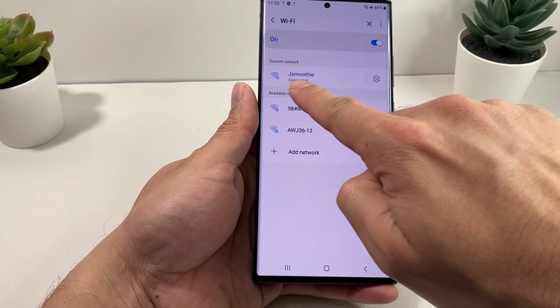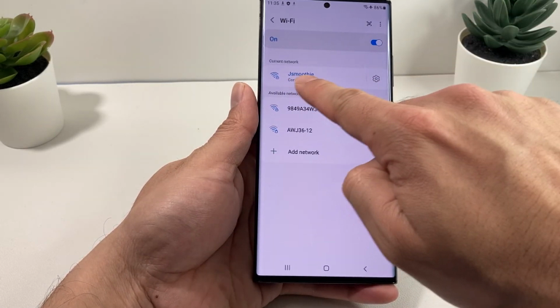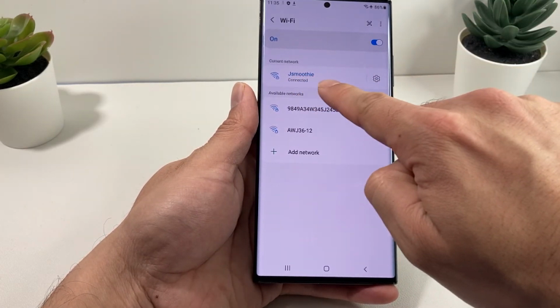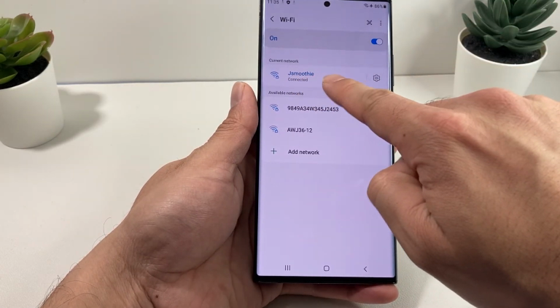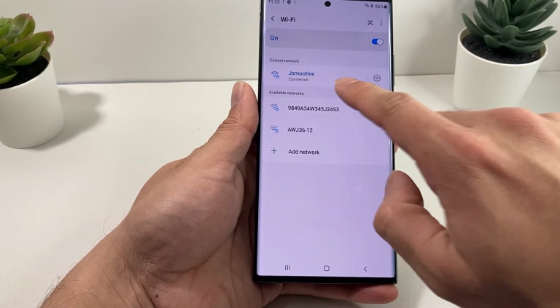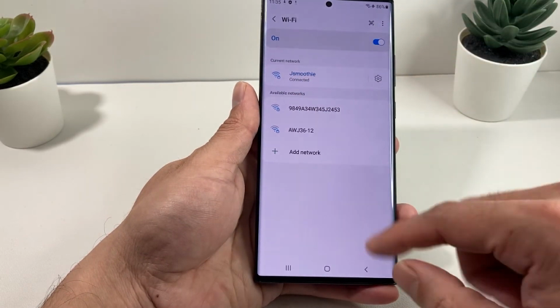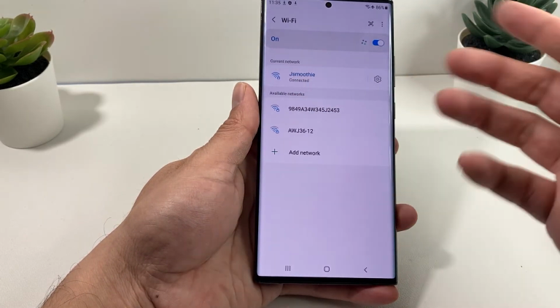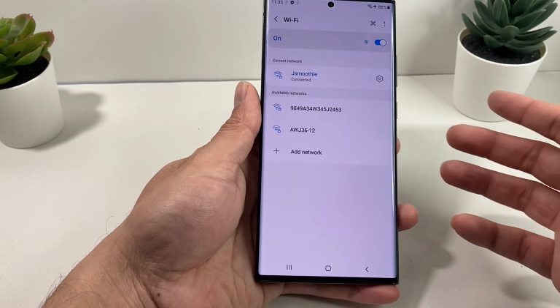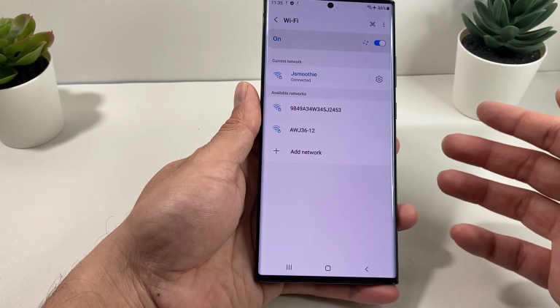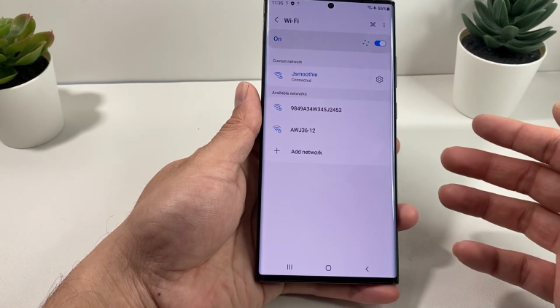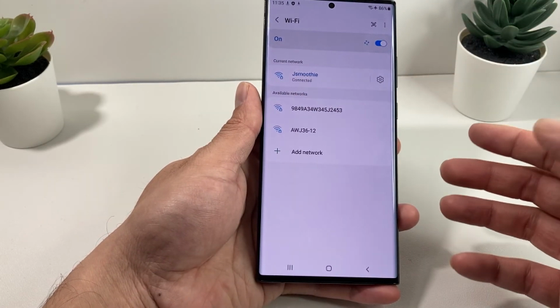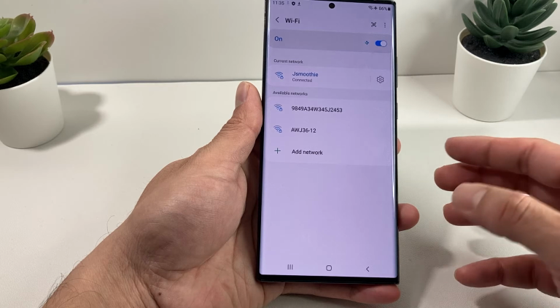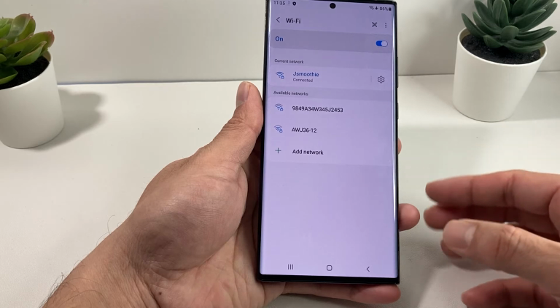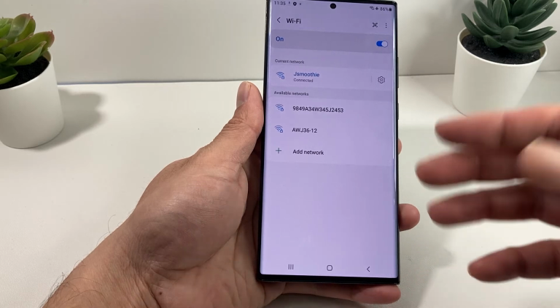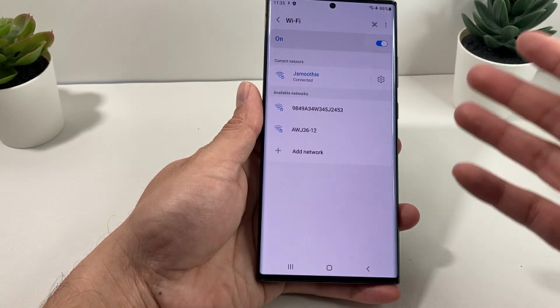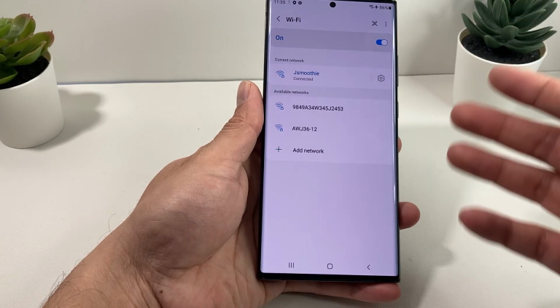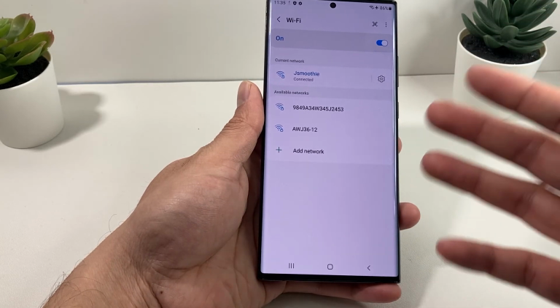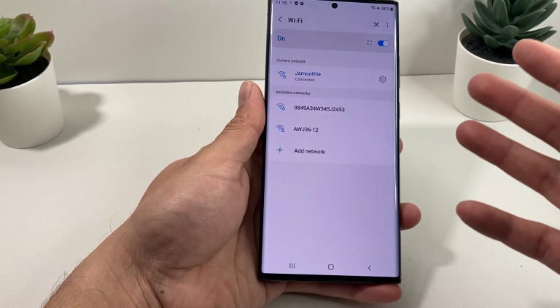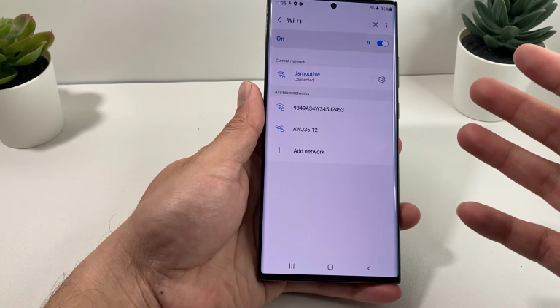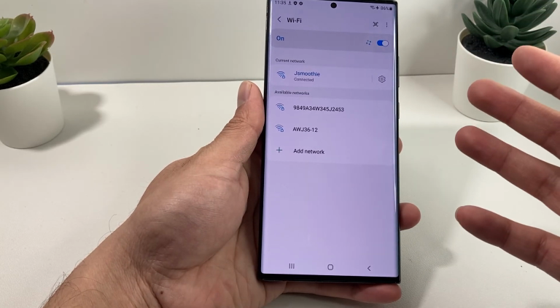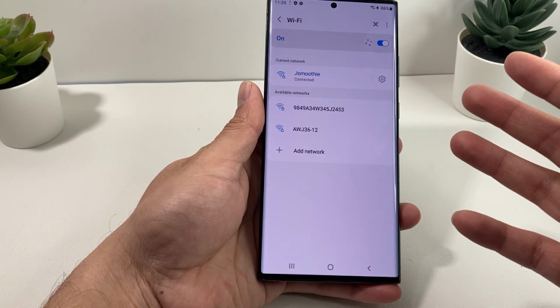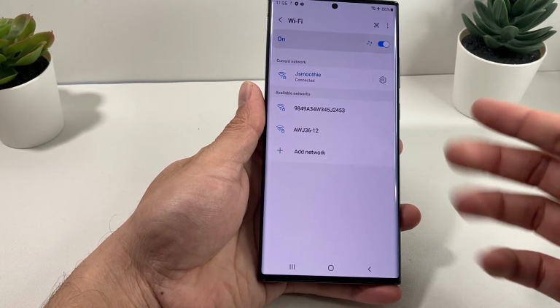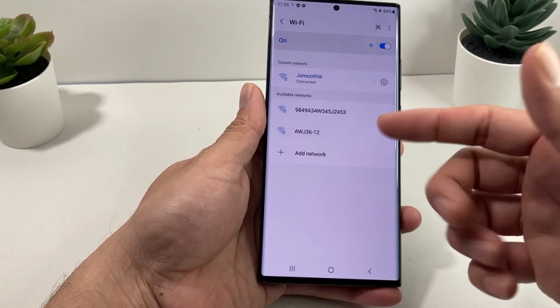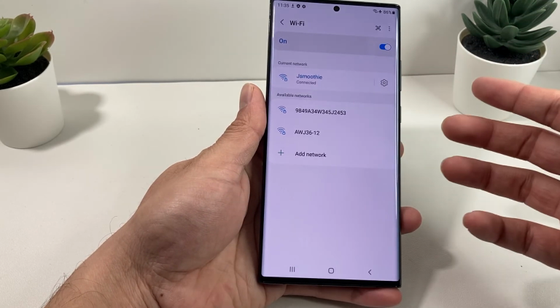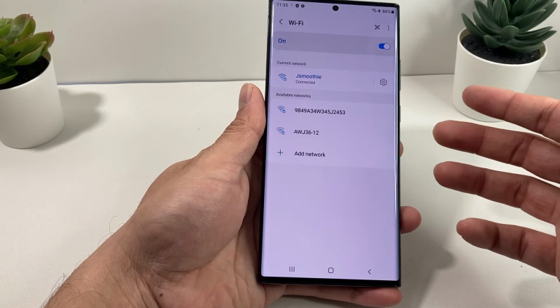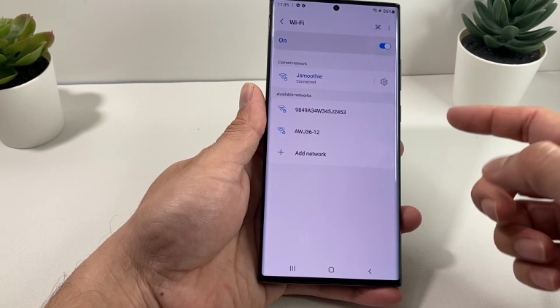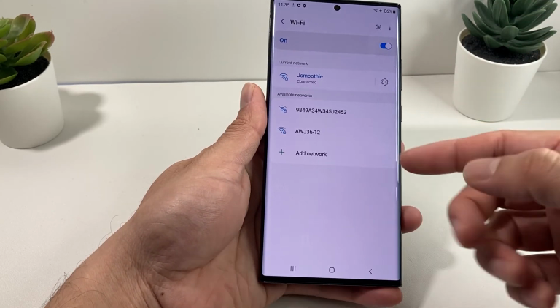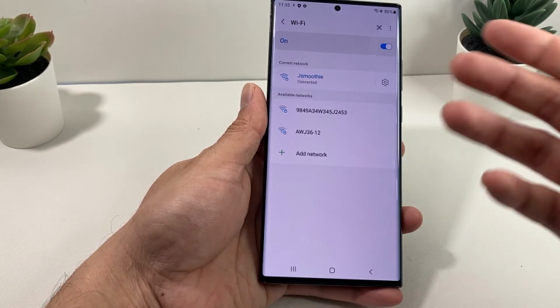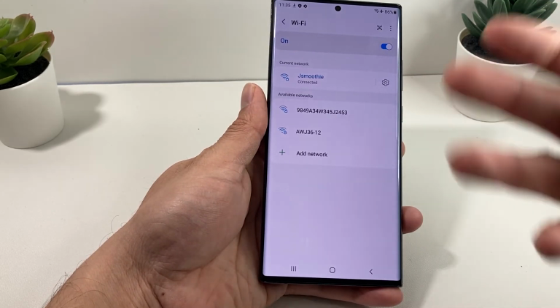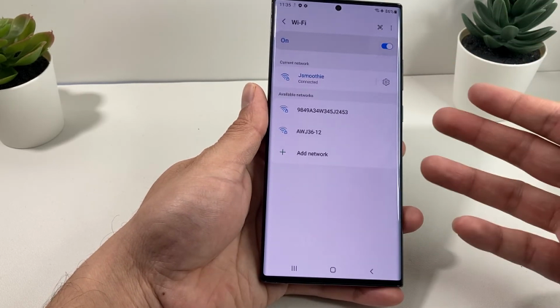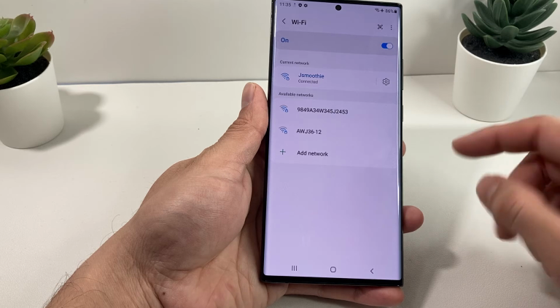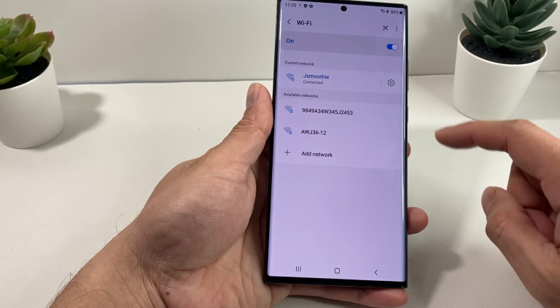simply hit Connect, give it a moment, and it should validate and connect. As you can see, it says connected — that means we're connected to a Wi-Fi network. If for some reason it gives you an incorrect password, just simply type it again.